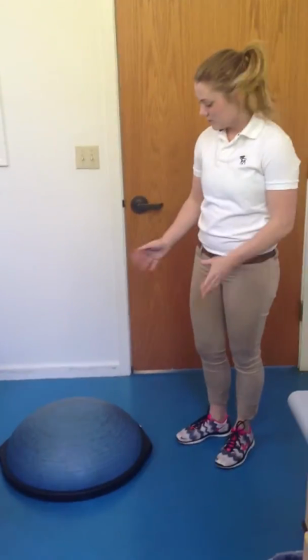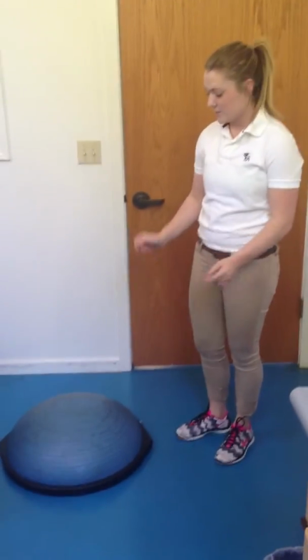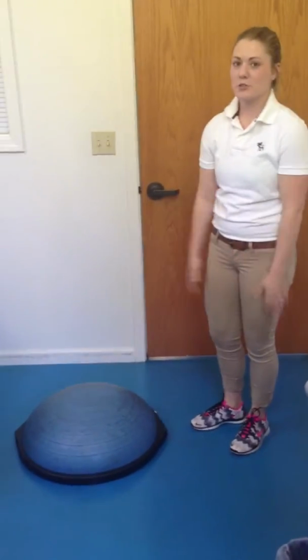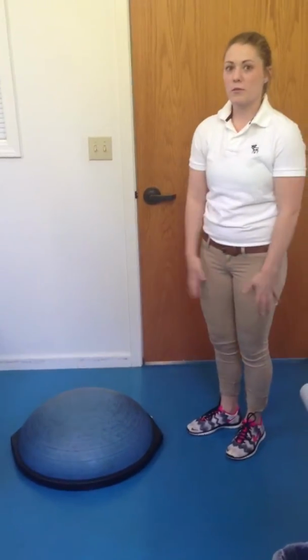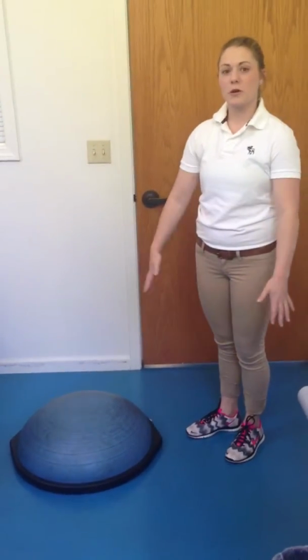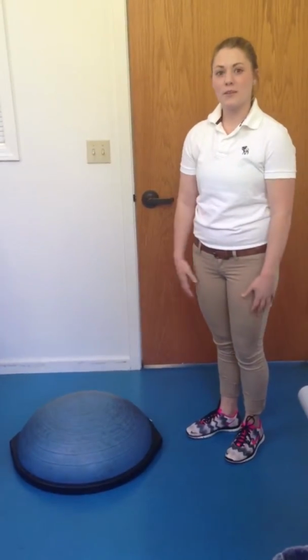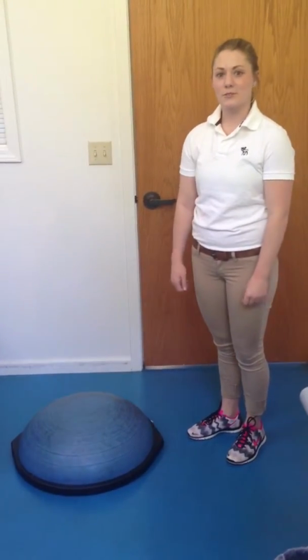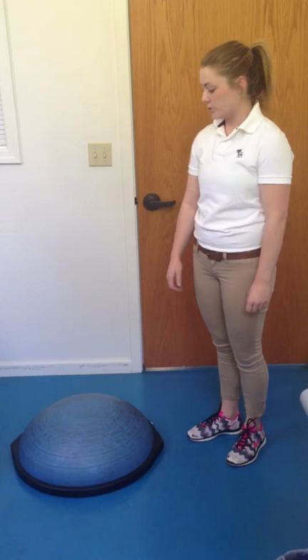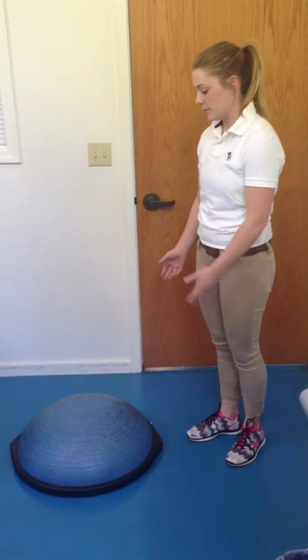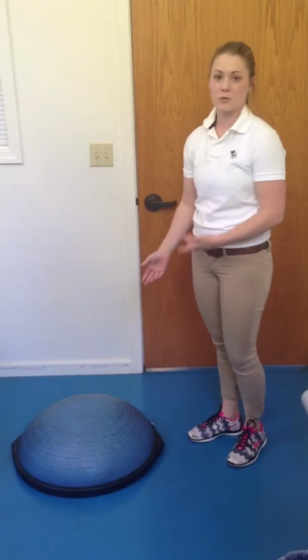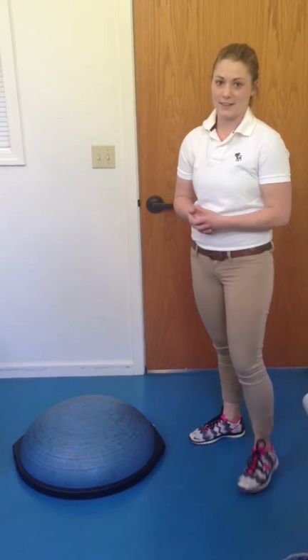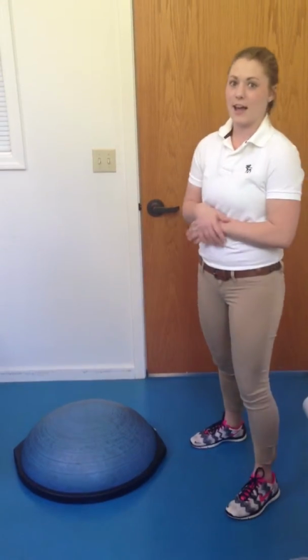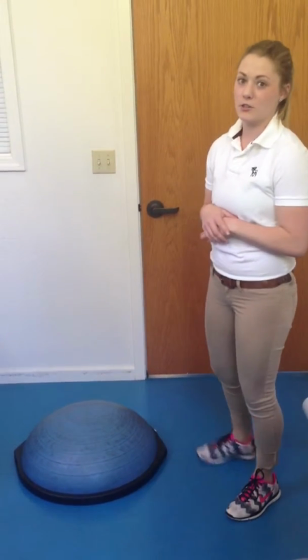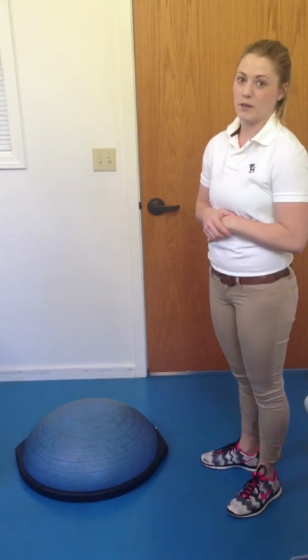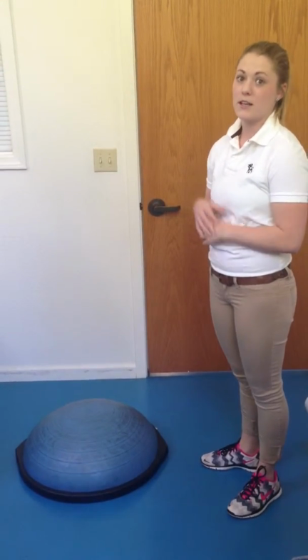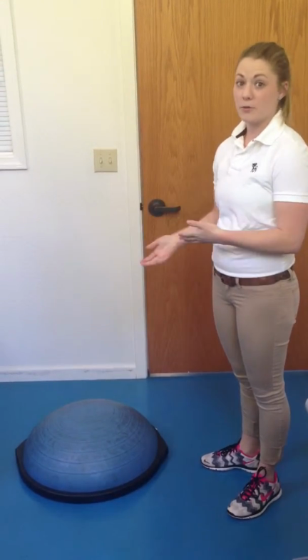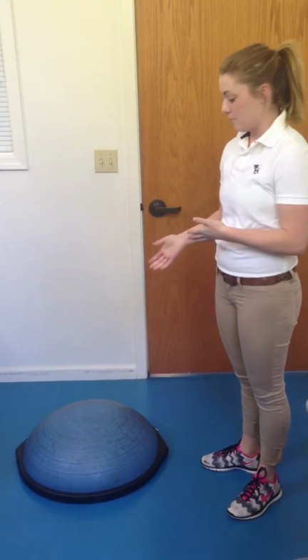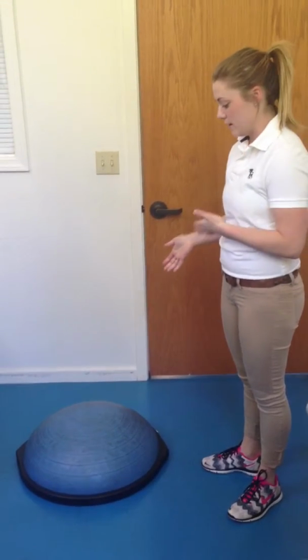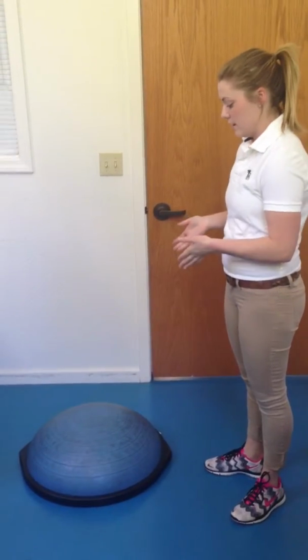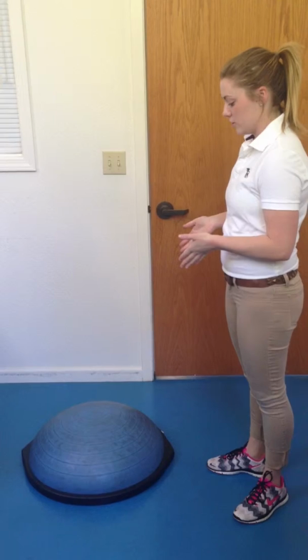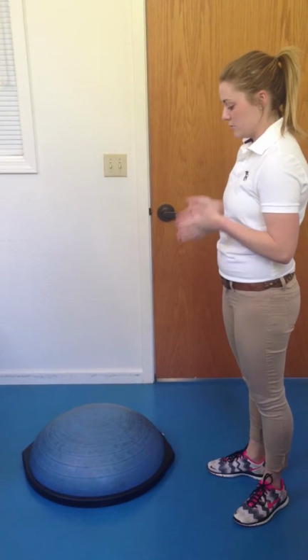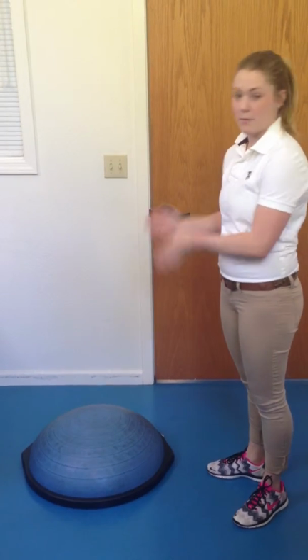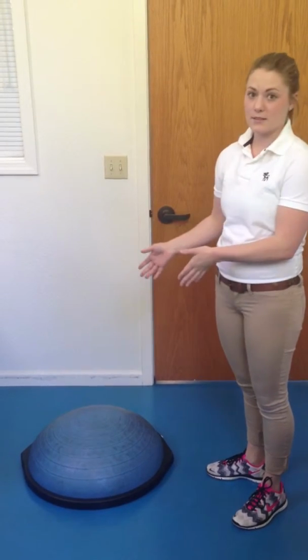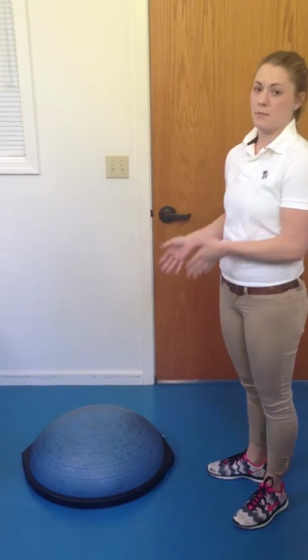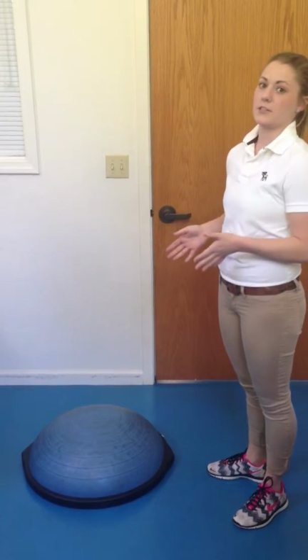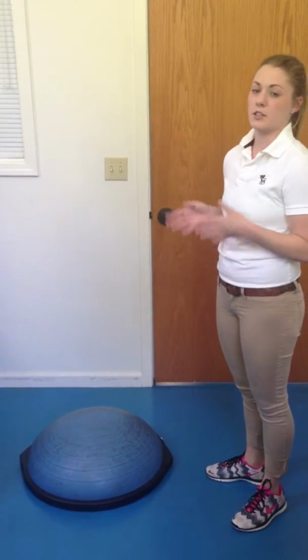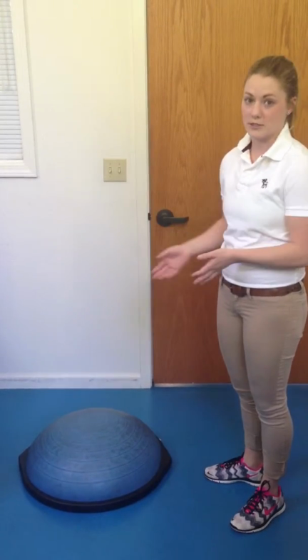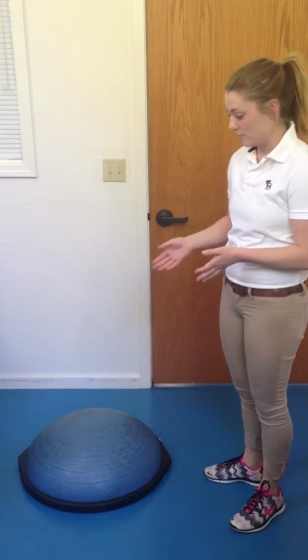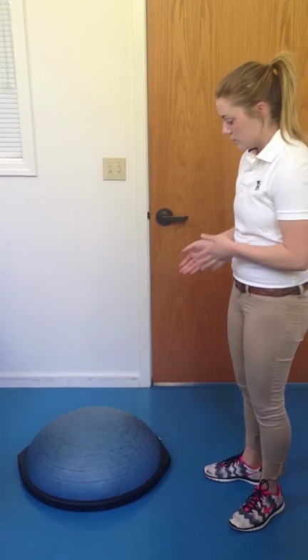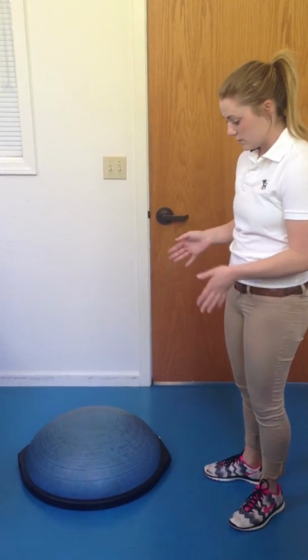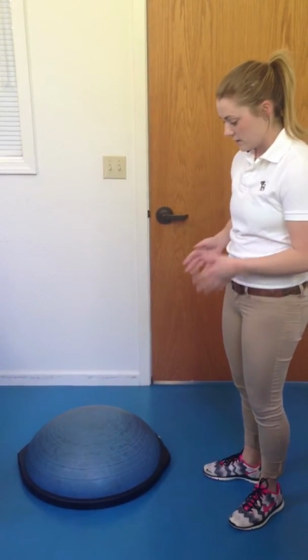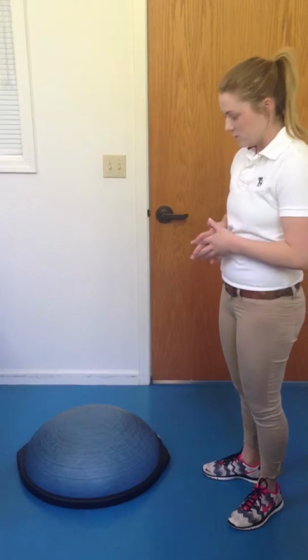This is the BOSU ball, which is commonly used in rehabilitation with athletes. It adds a new element to their rehab by encouraging them to use their balance, making exercises a little bit more difficult. There are a few things that you could do with it.